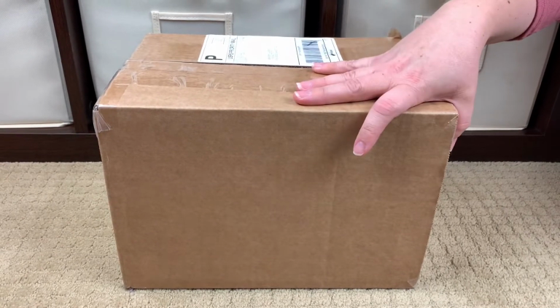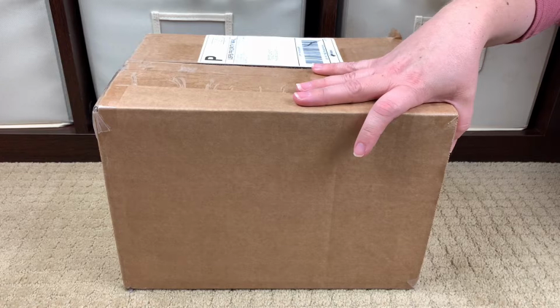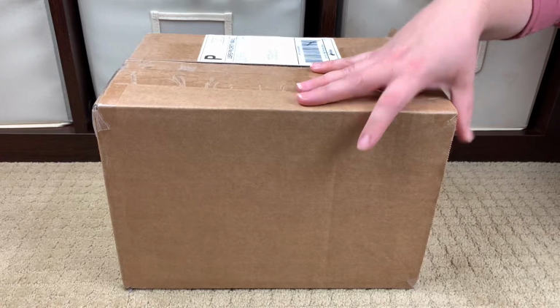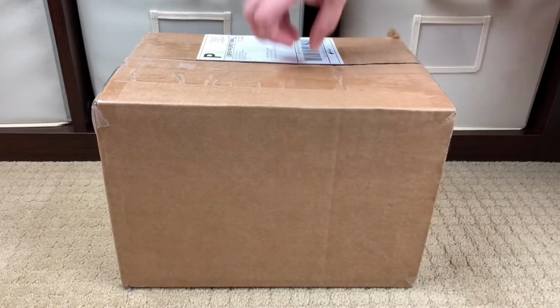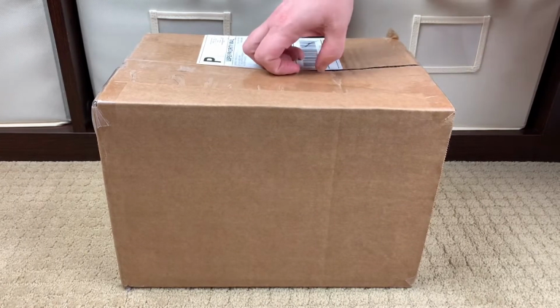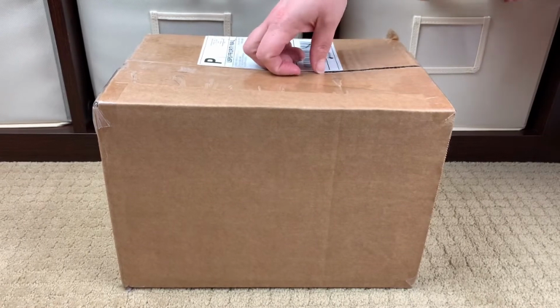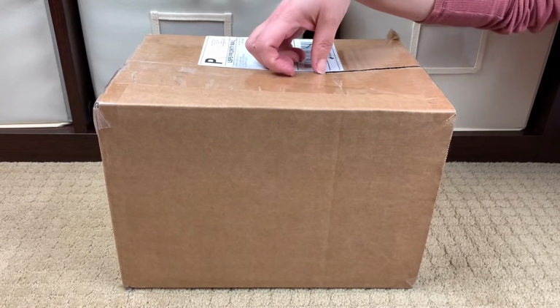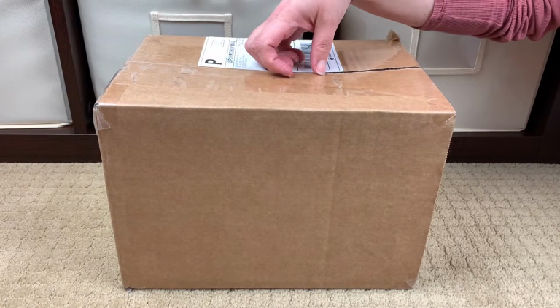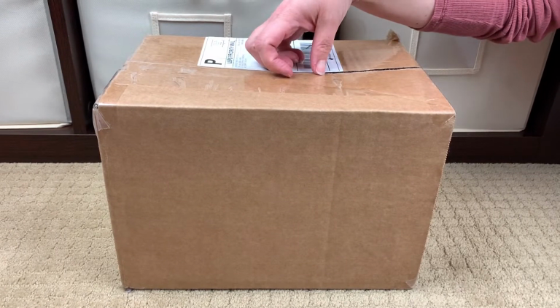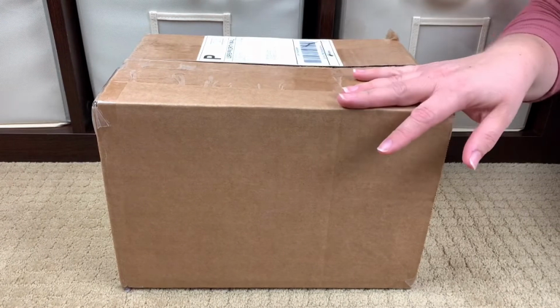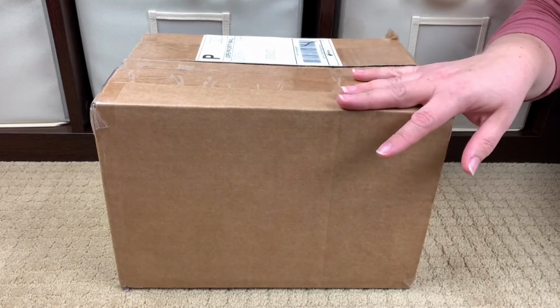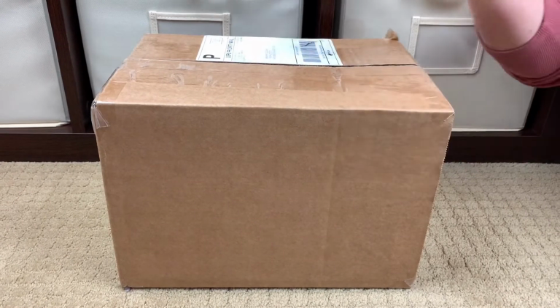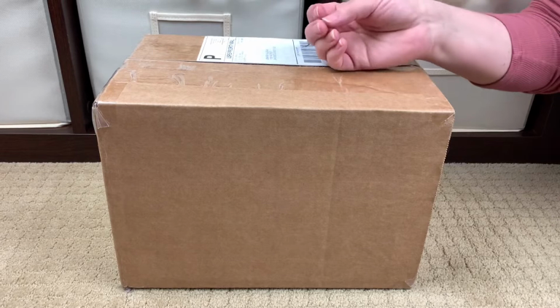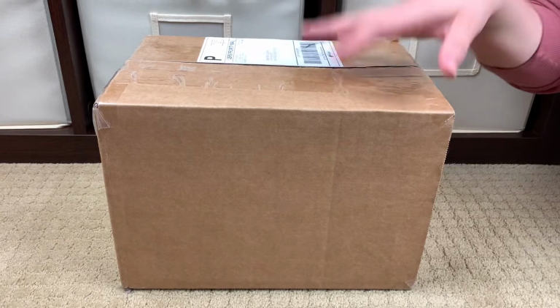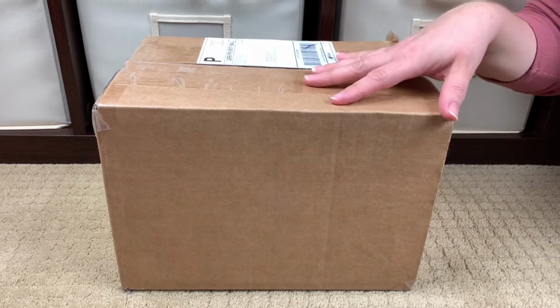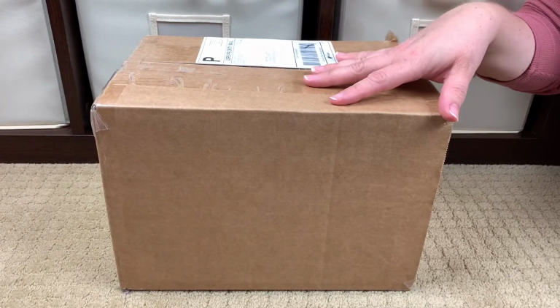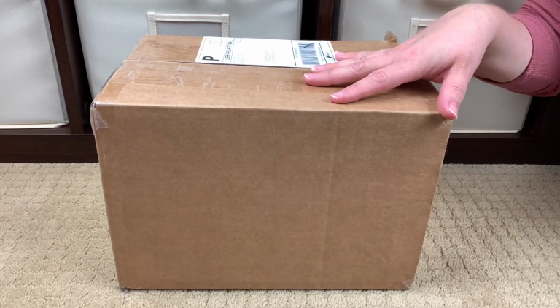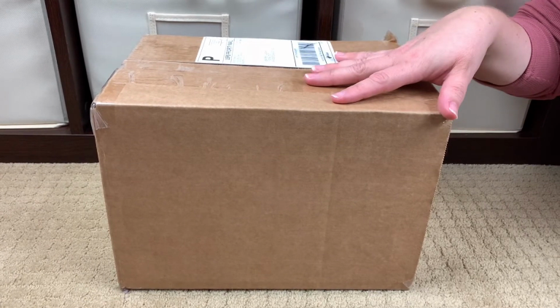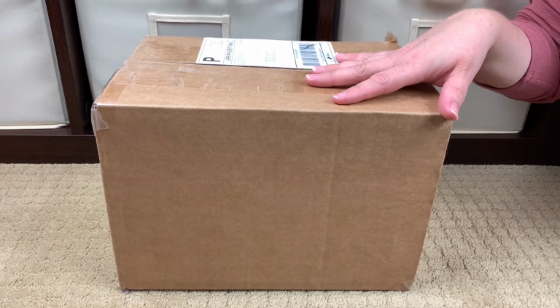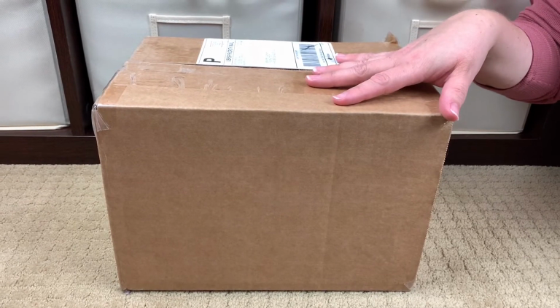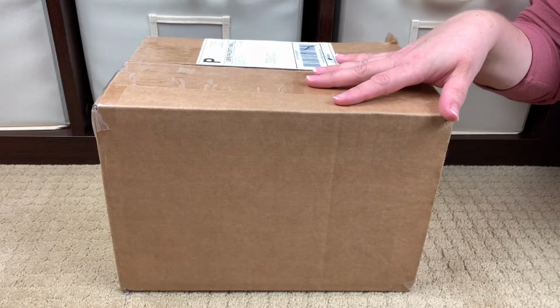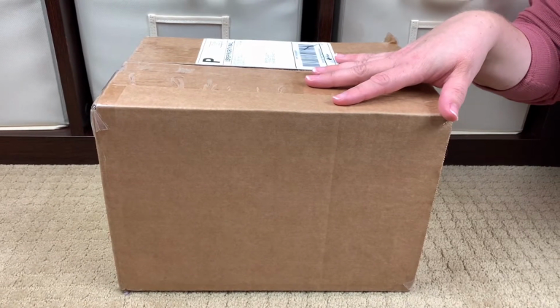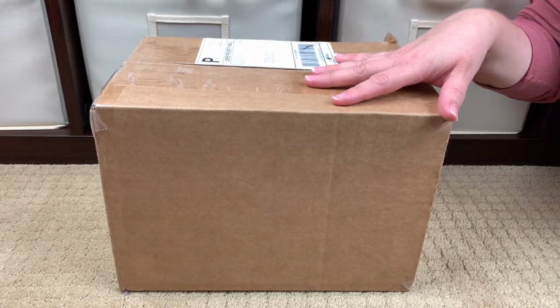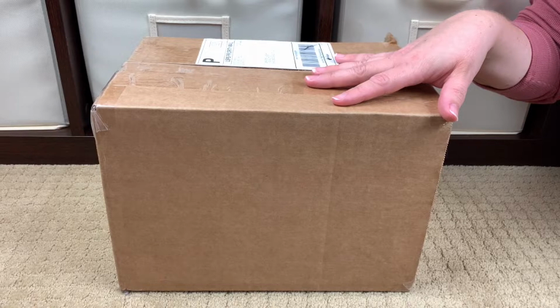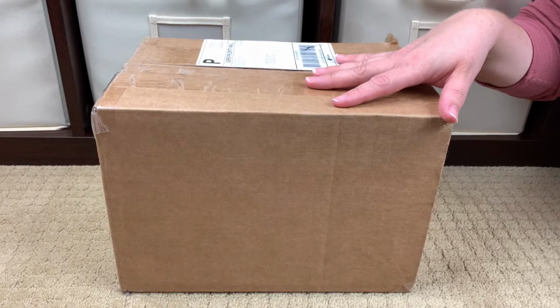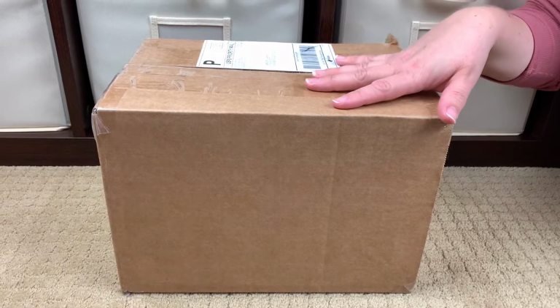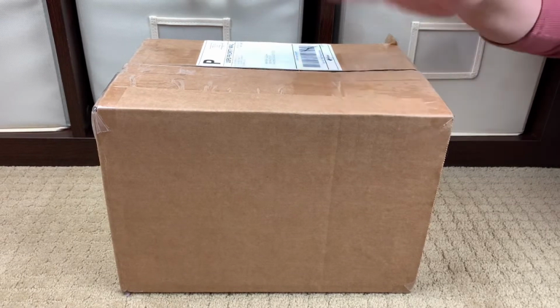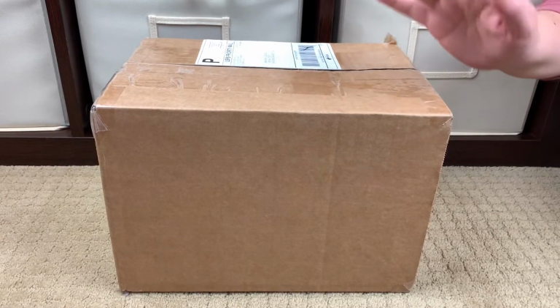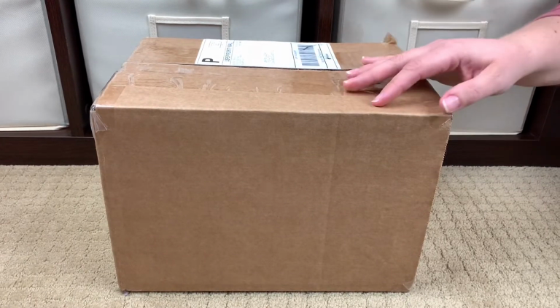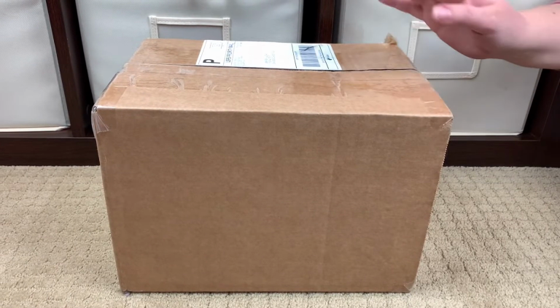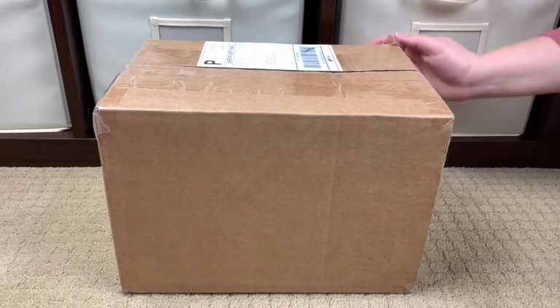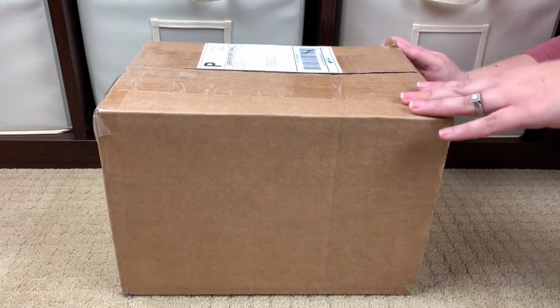So I thought maybe with my latest shipment I would unbox it for you guys so we could take a look inside together and see what I ordered. I'll be really honest with you guys — I don't exactly remember what I ordered this time, so let's go ahead and unbox it together. I'm sure I'll remember — I remember one of the things.